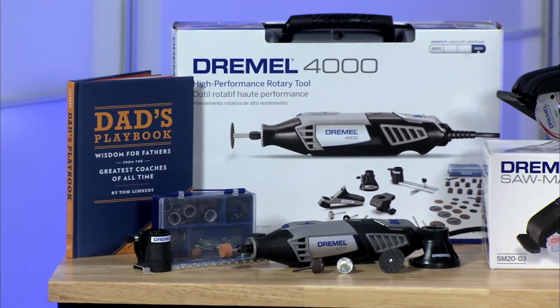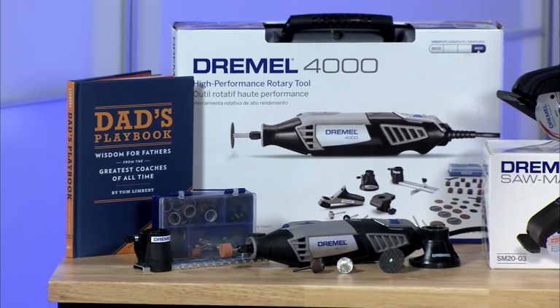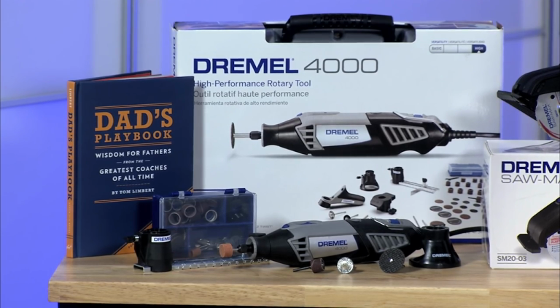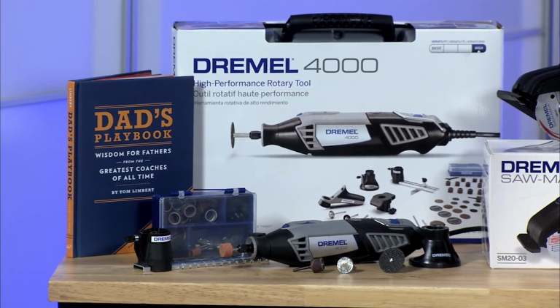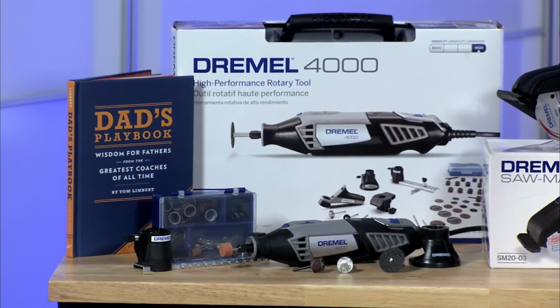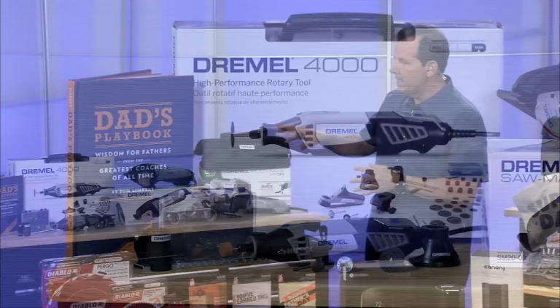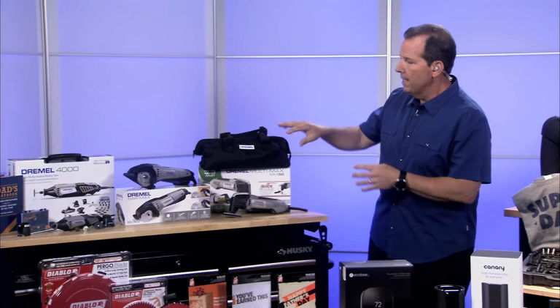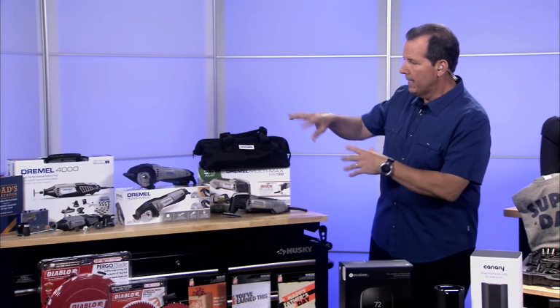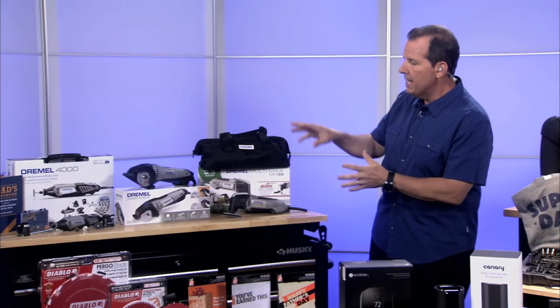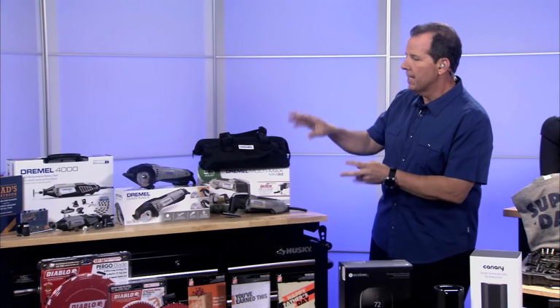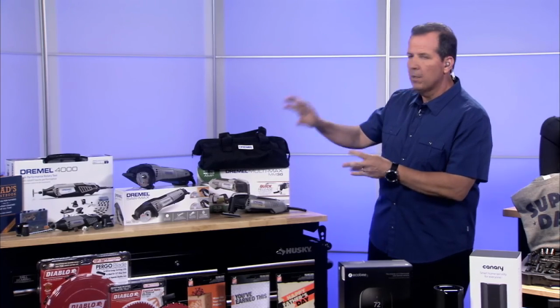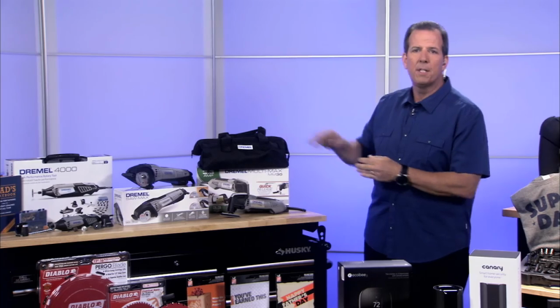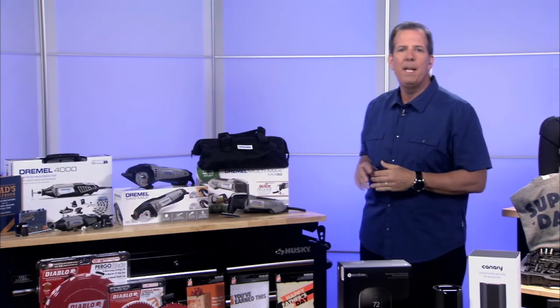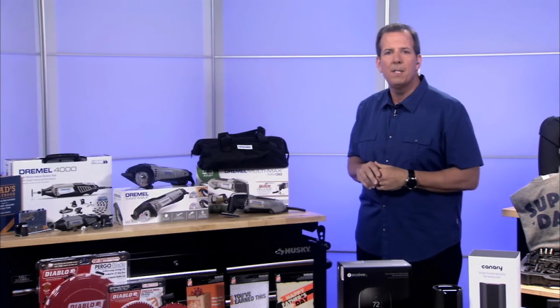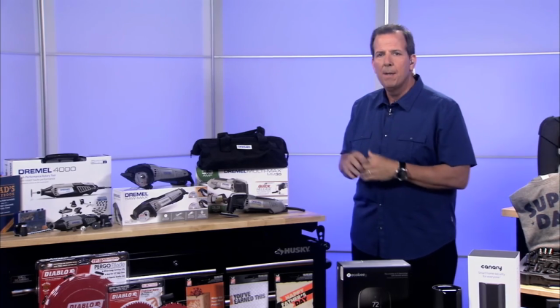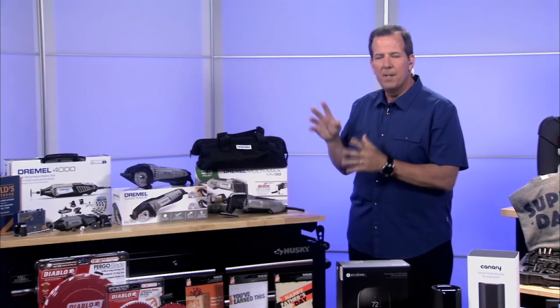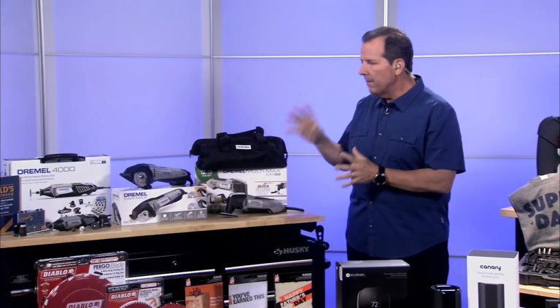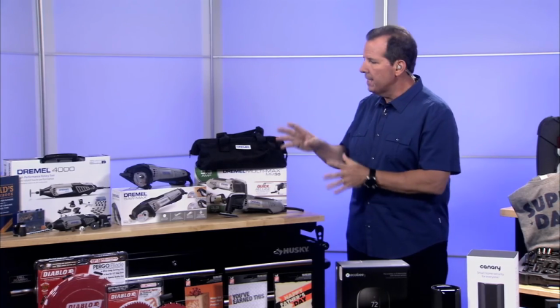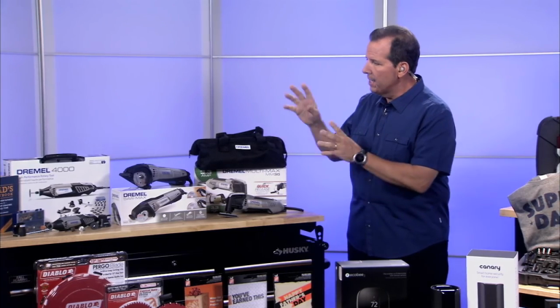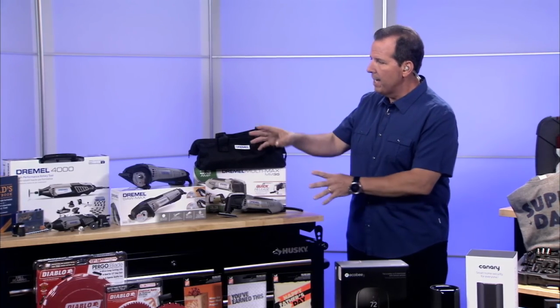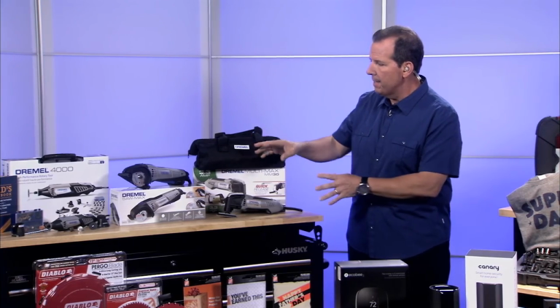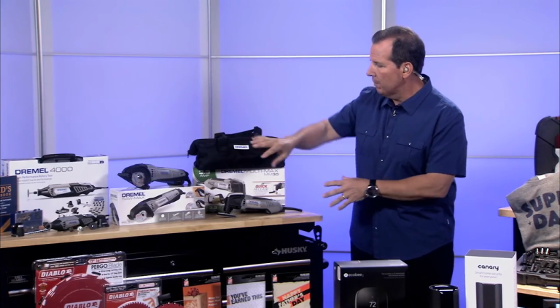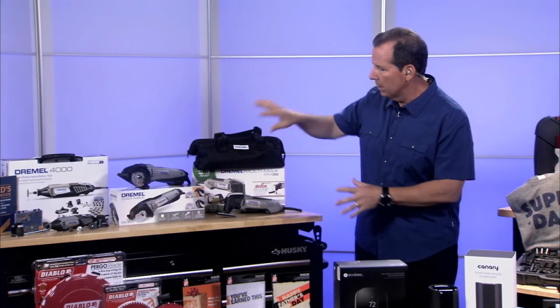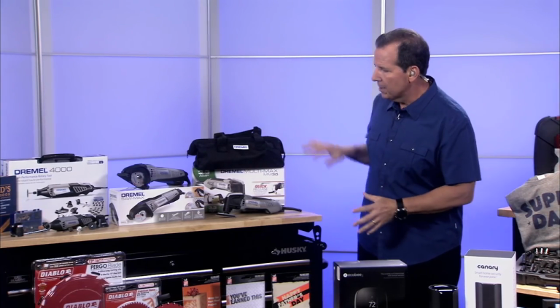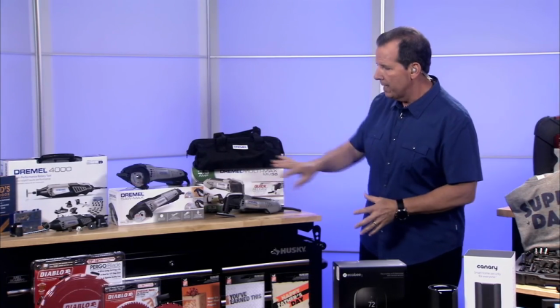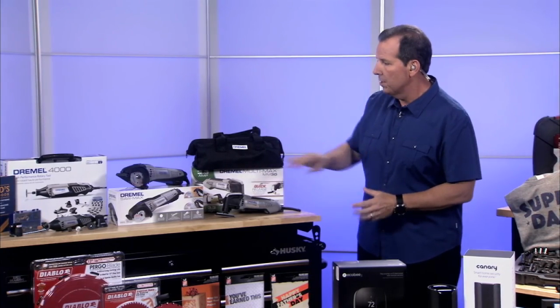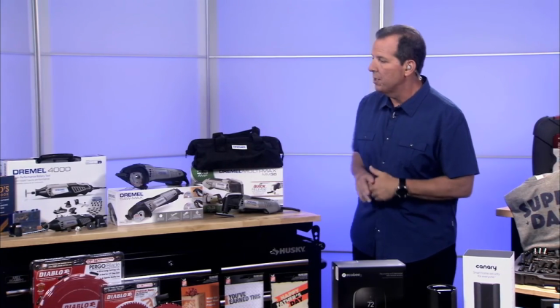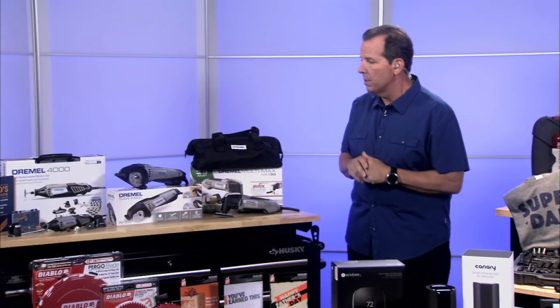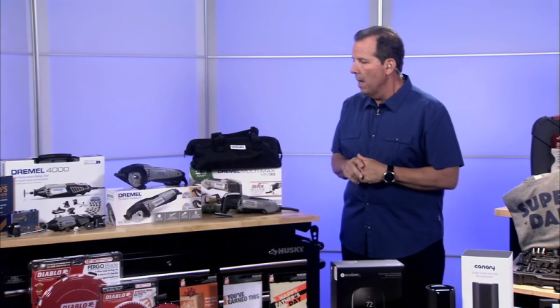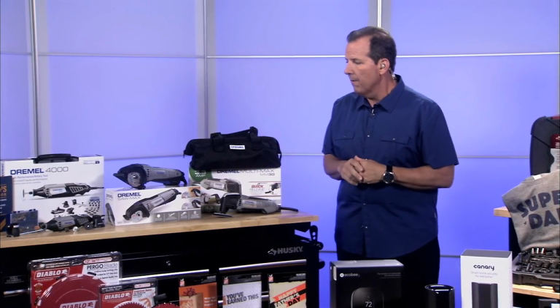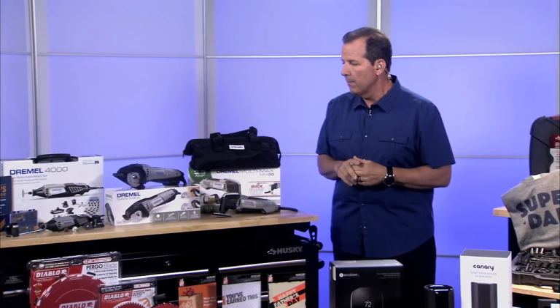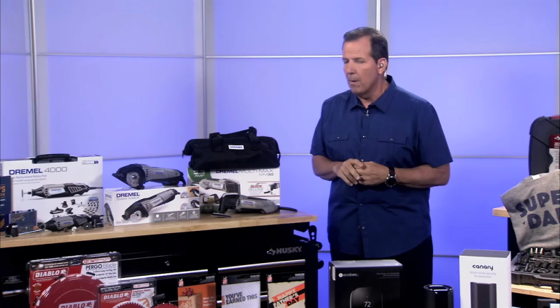This tool comes with a kit — it's a case with 36 pieces. Pretty much everything you need is right in there. And of course there are lots of other great choices from Dremel as well.